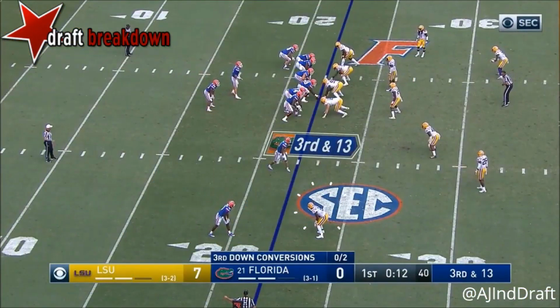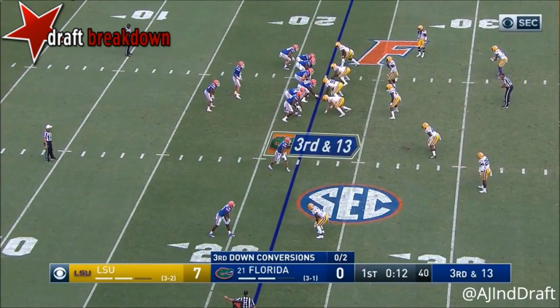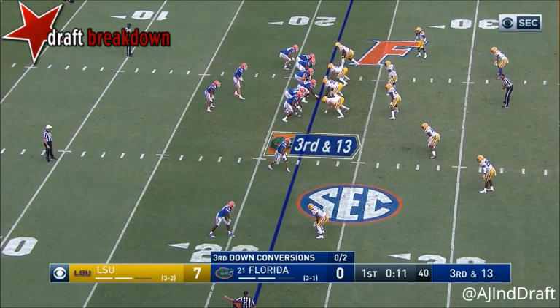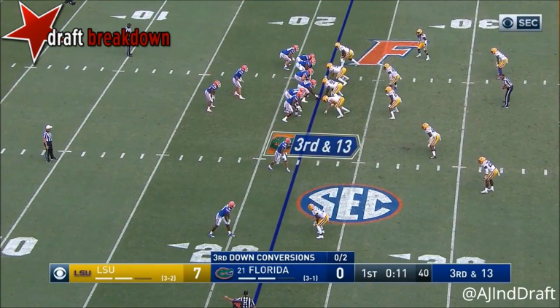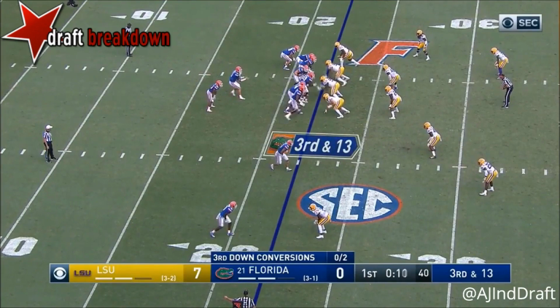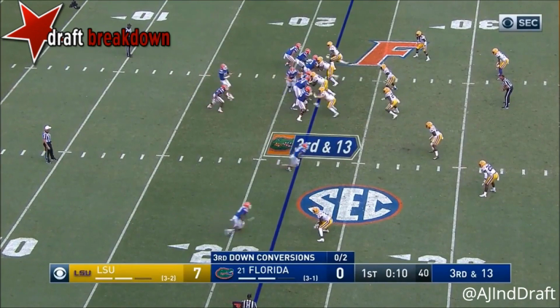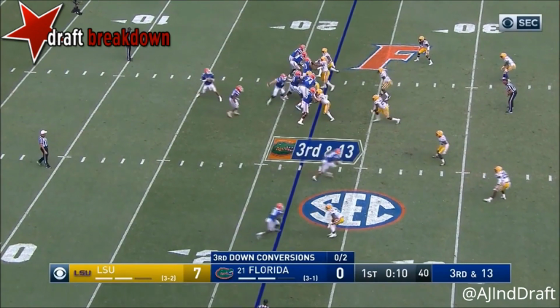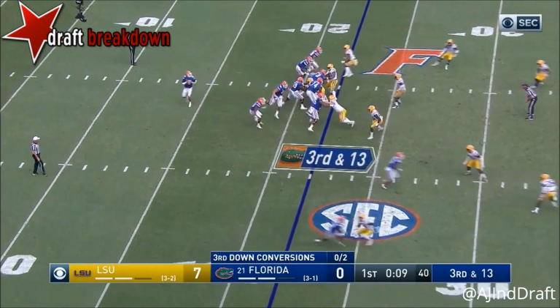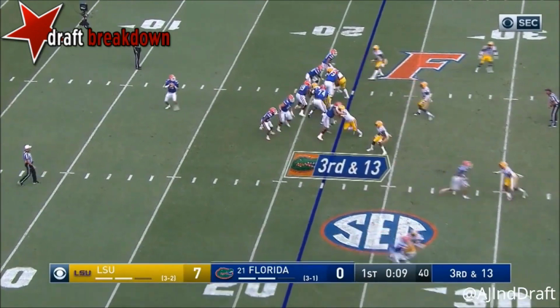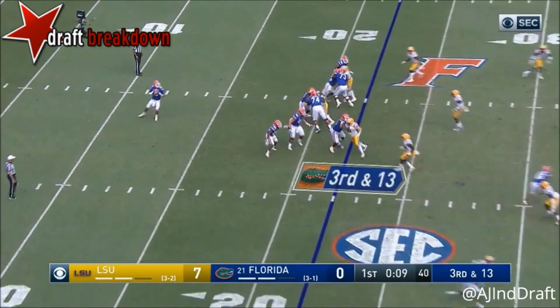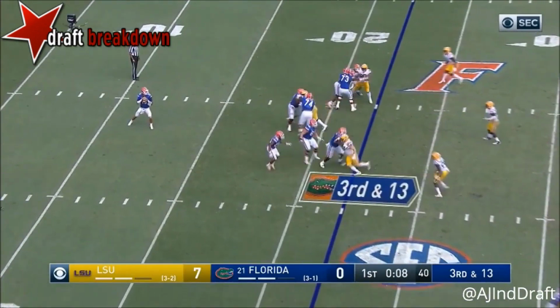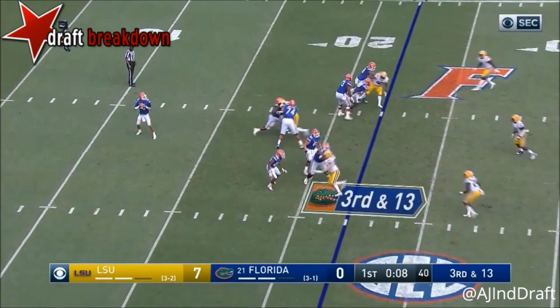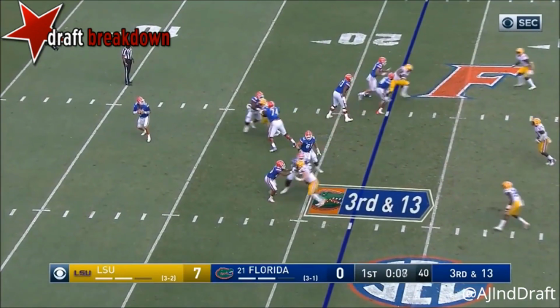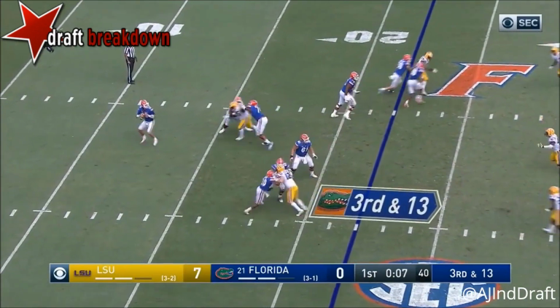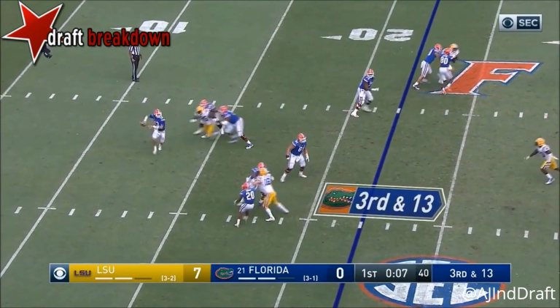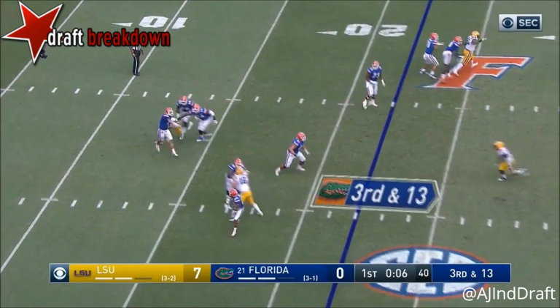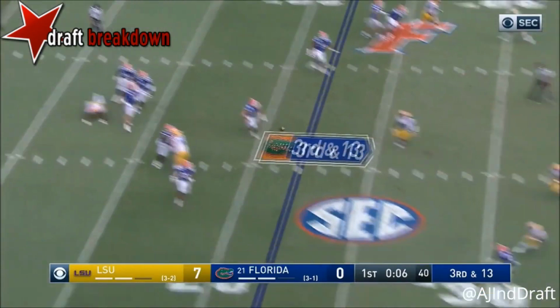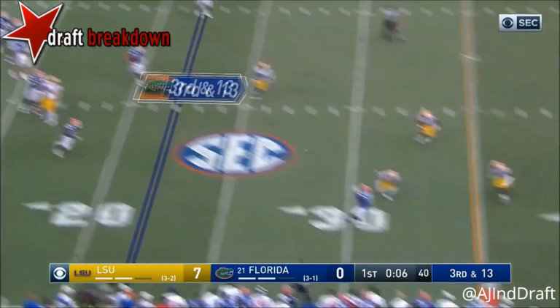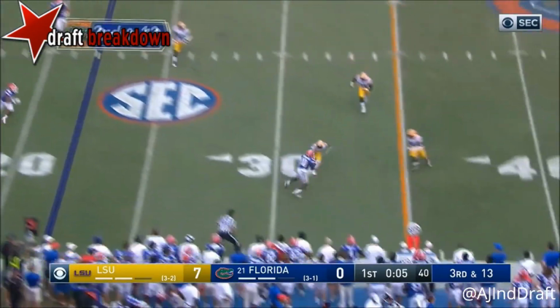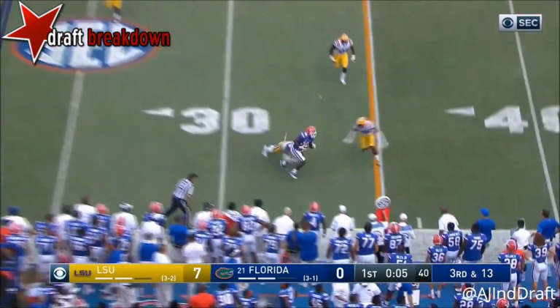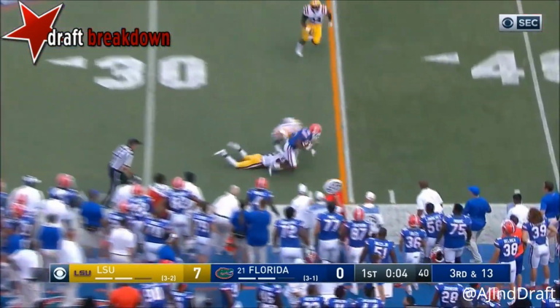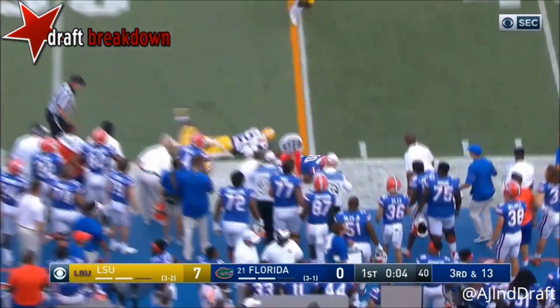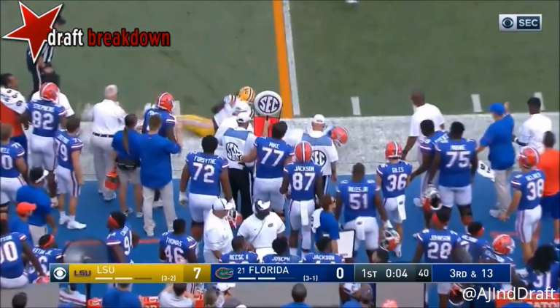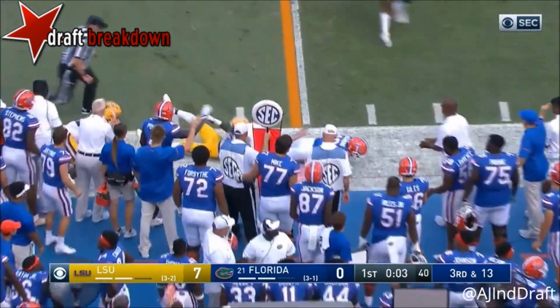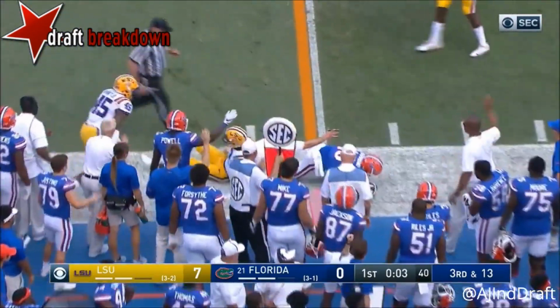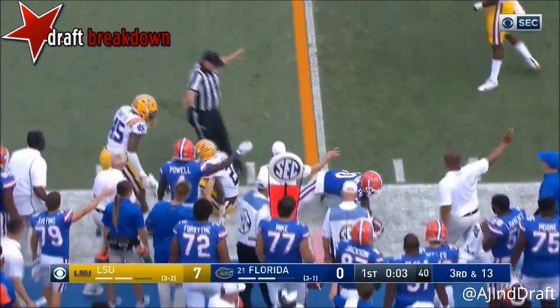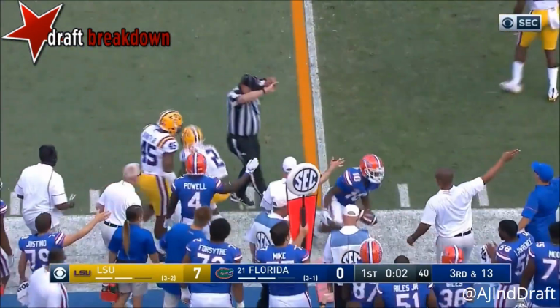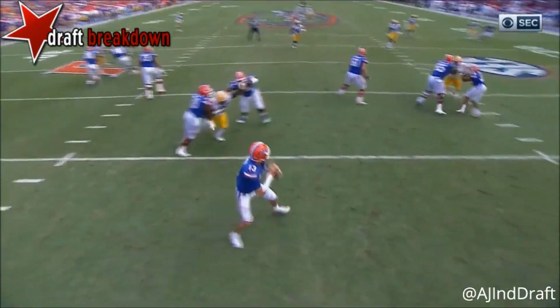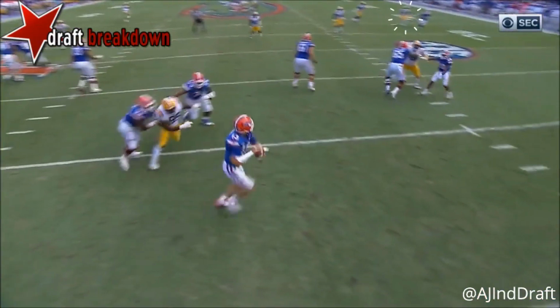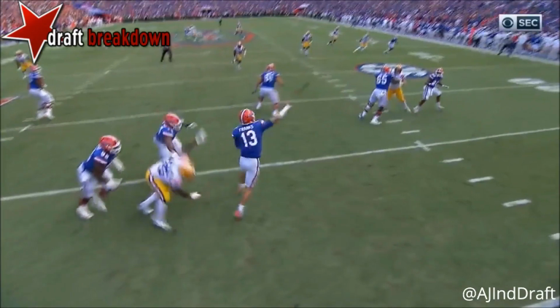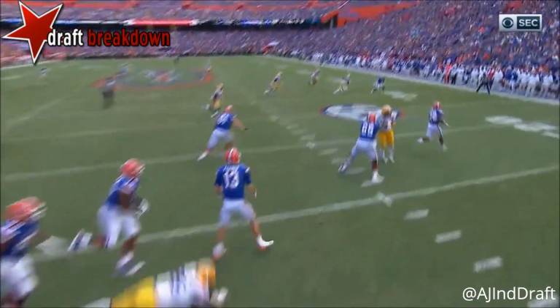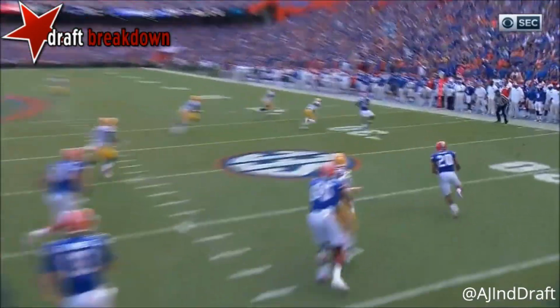He came in and talked to the defense. That number 40 fired up. Franks this time has all day to throw, and finds a man — going to be Hammond. And they were playing screen.